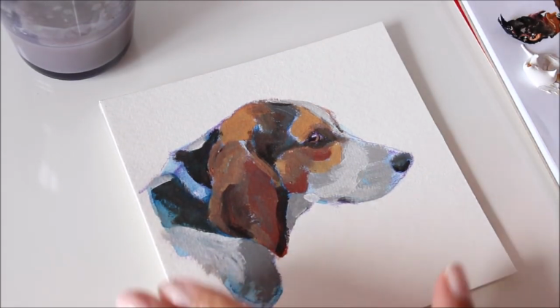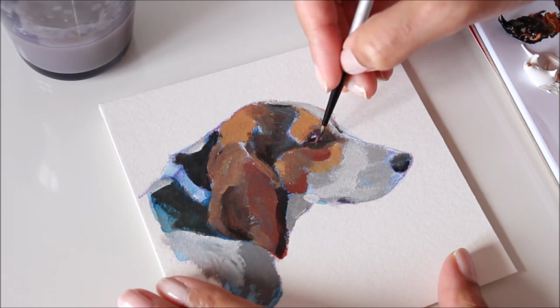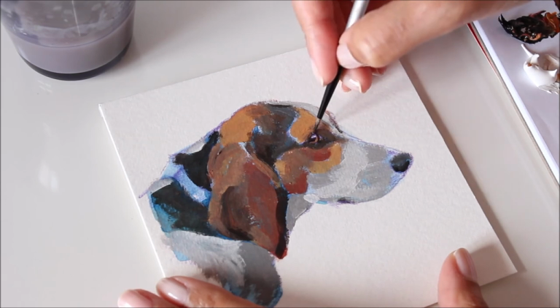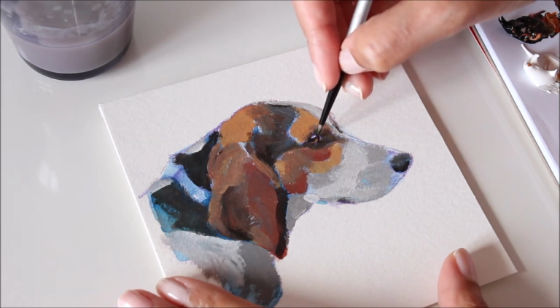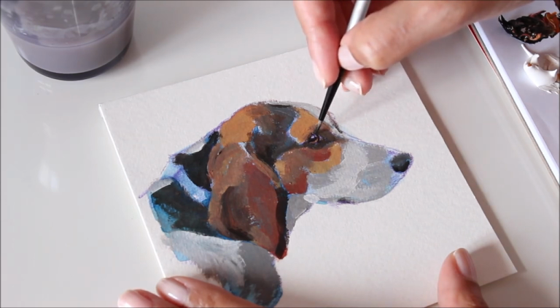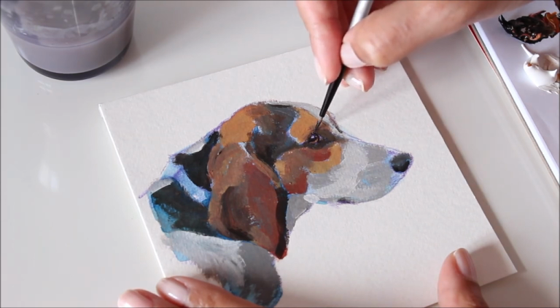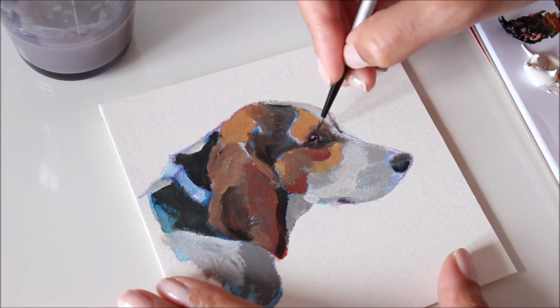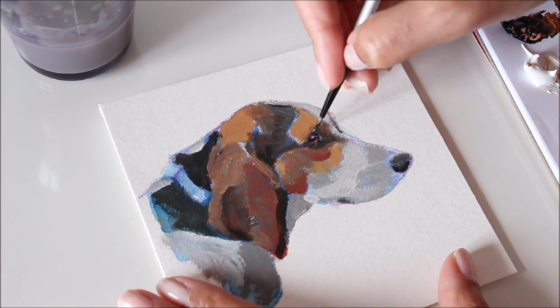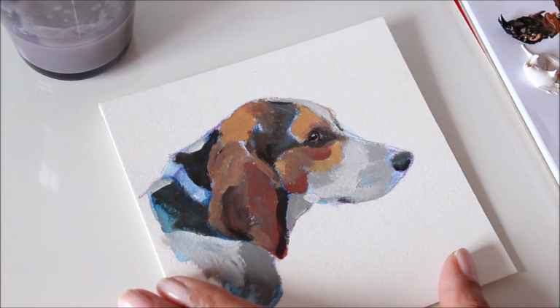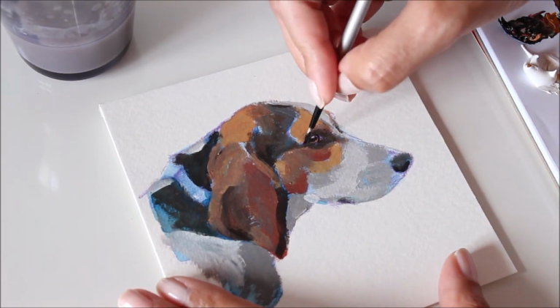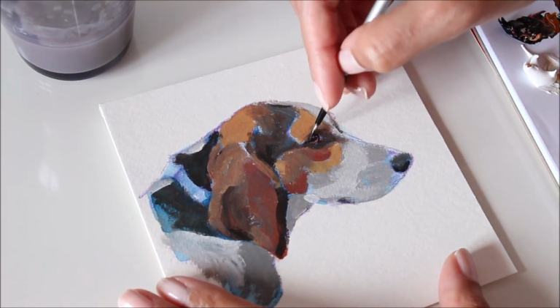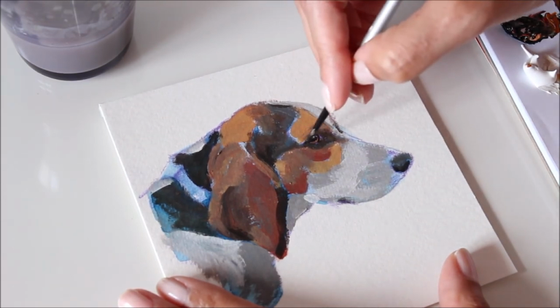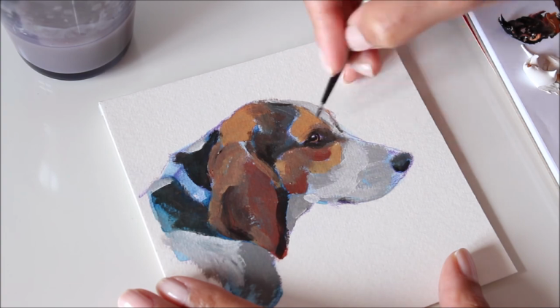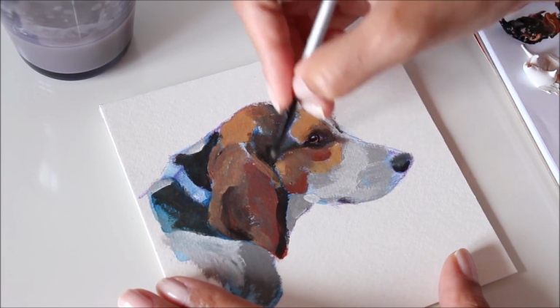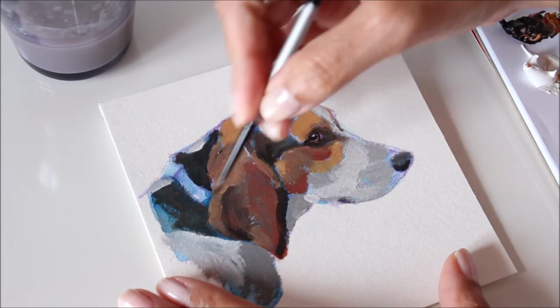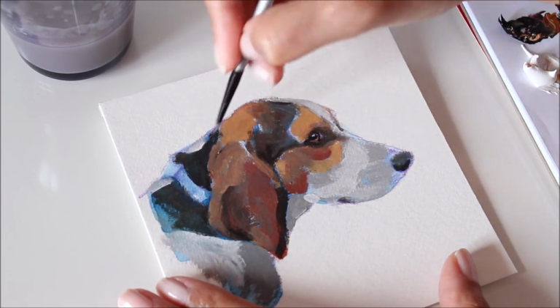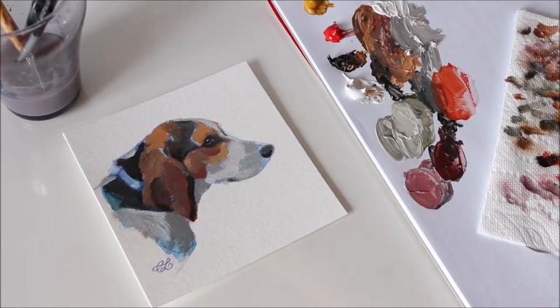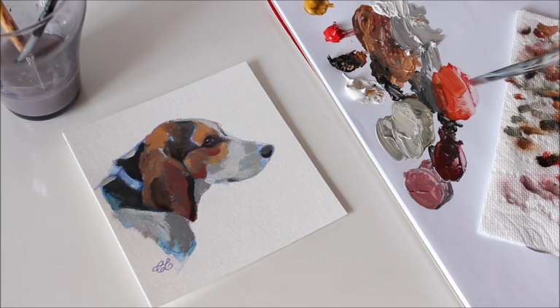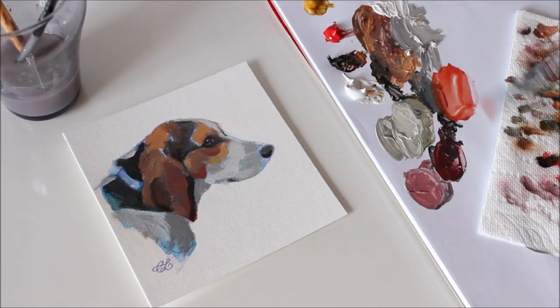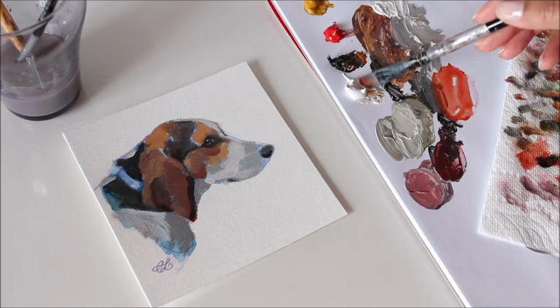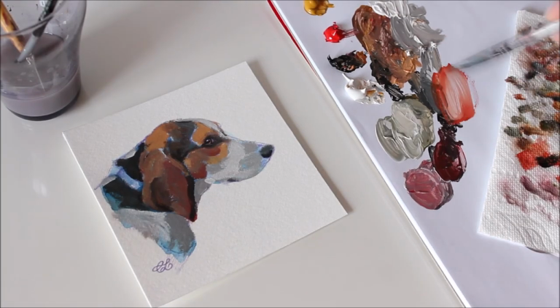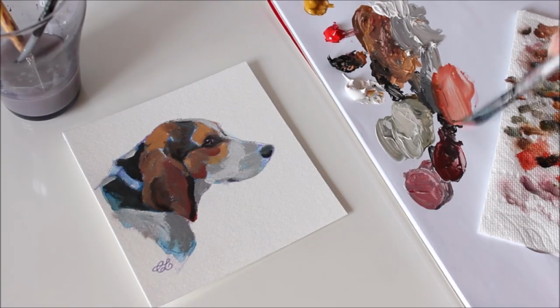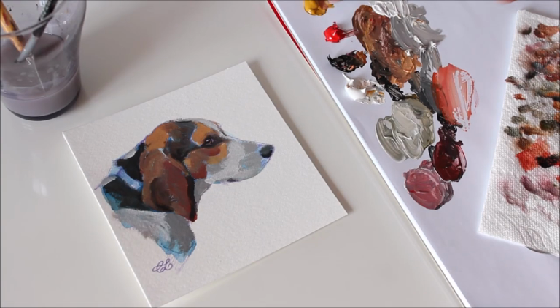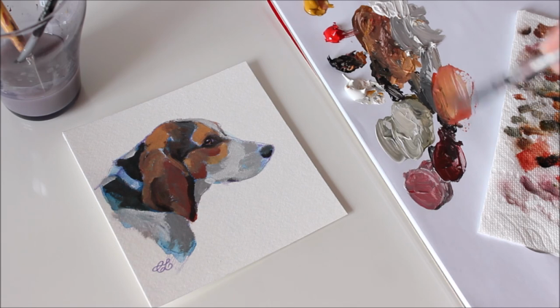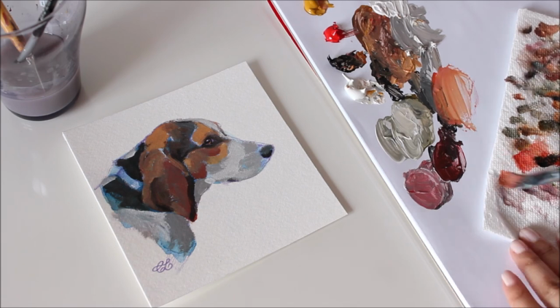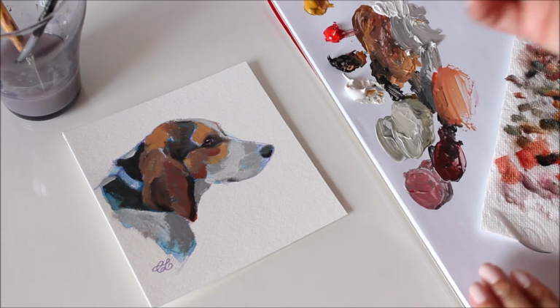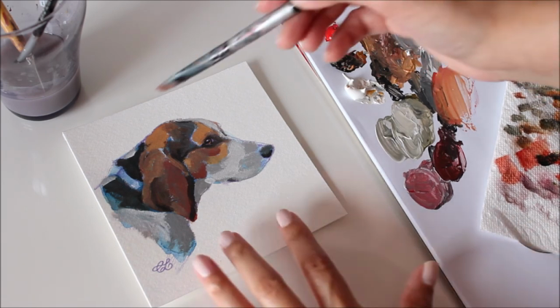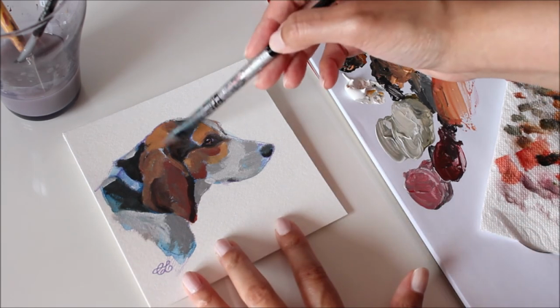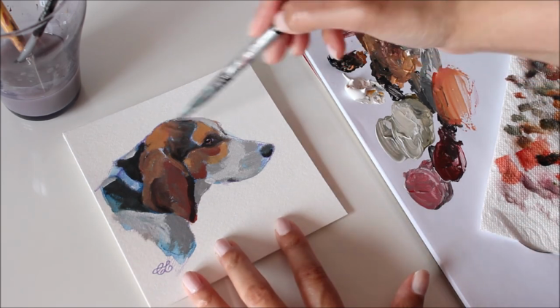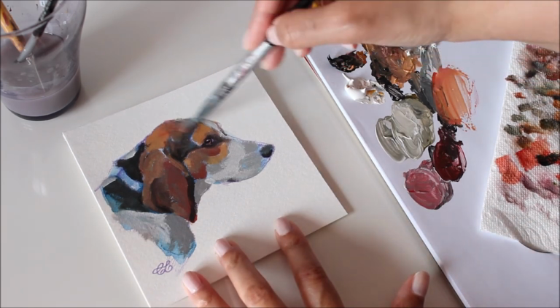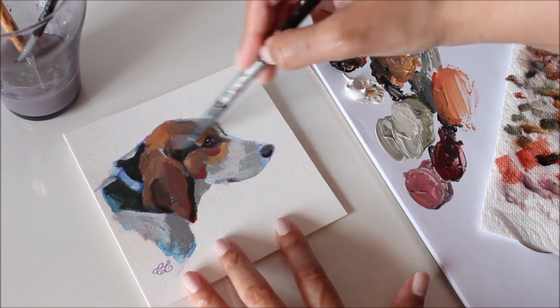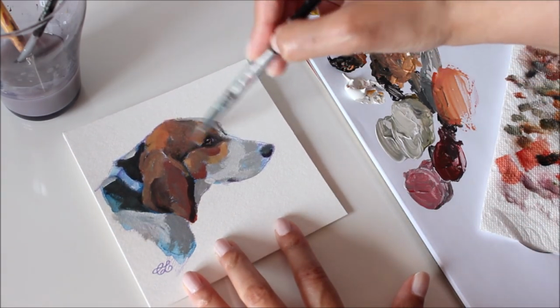What I really like about acrylic paint is its chameleon-like ability to resemble oils as well as watercolors. To blend or fade, I often apply a watered-down wash of colors. Consider it a filter too — you can easily adjust the tone this way as well.